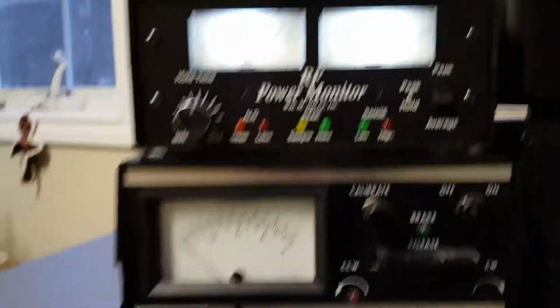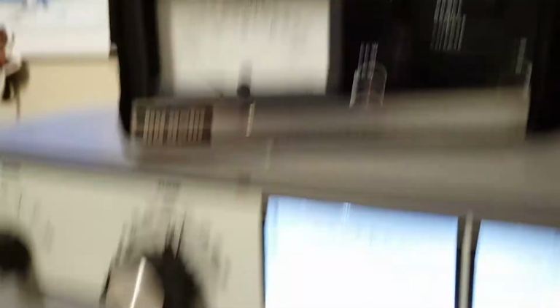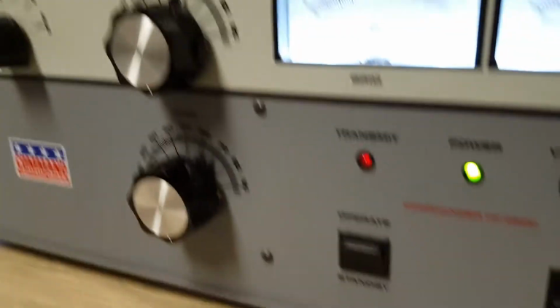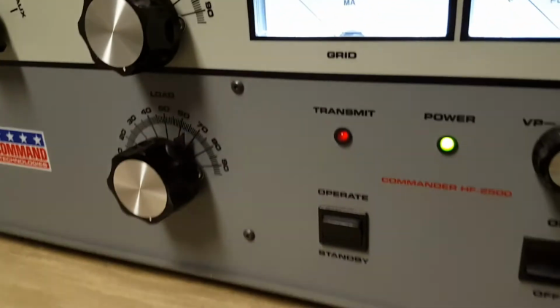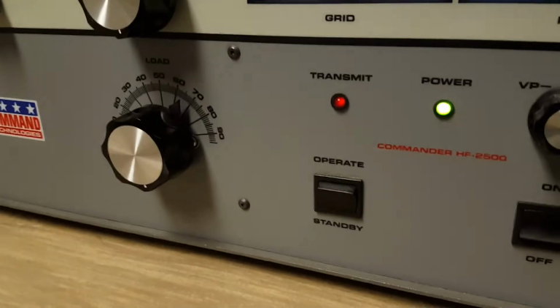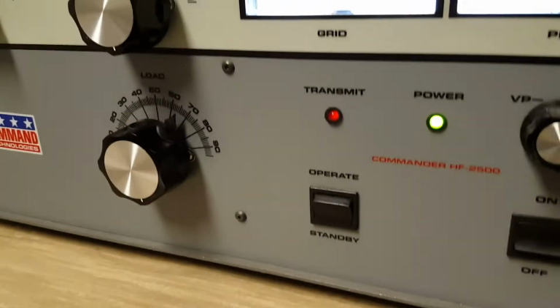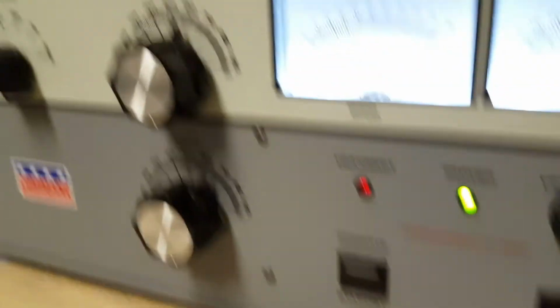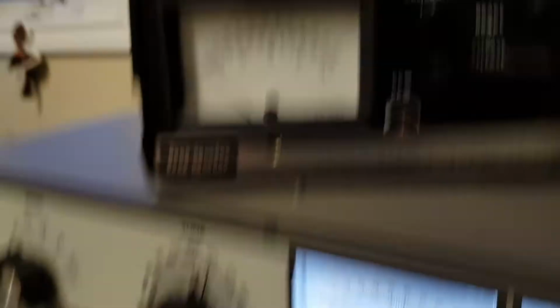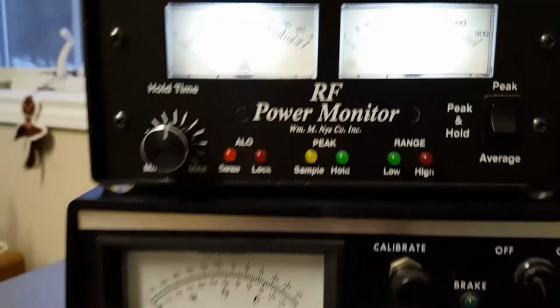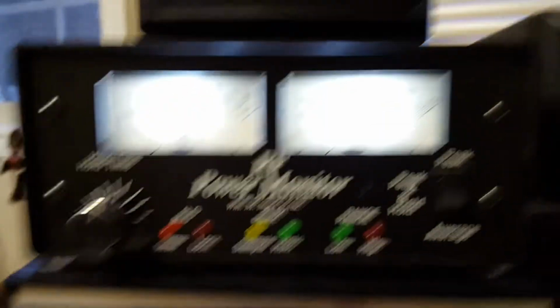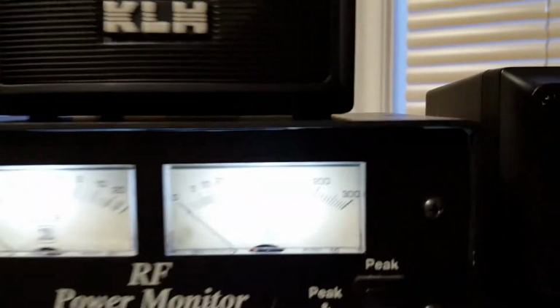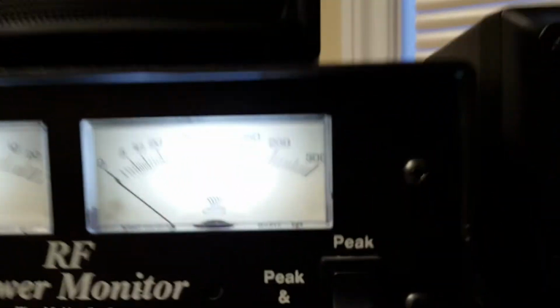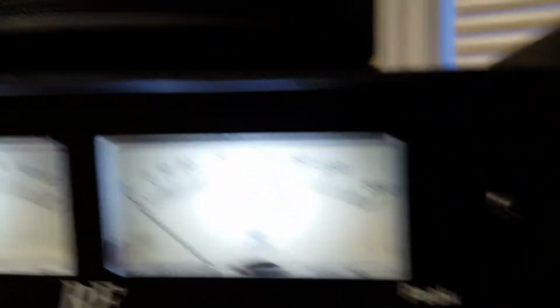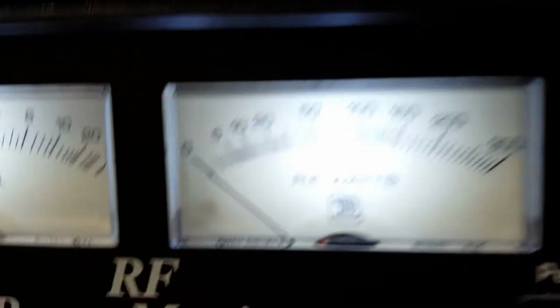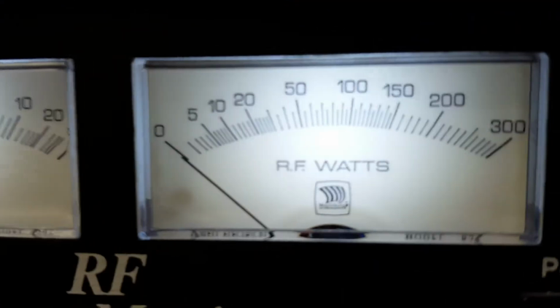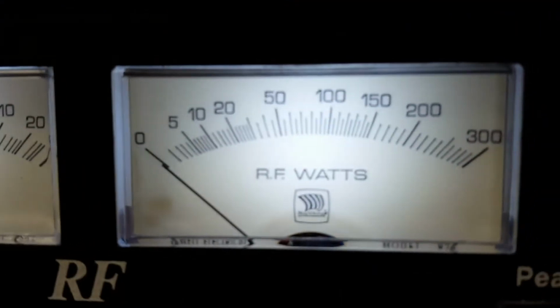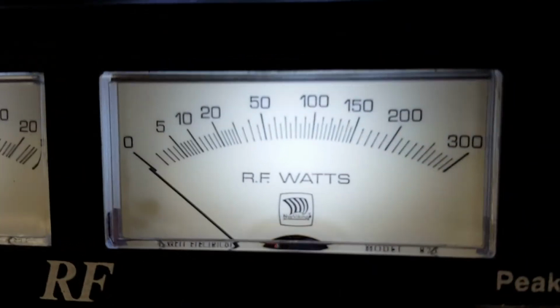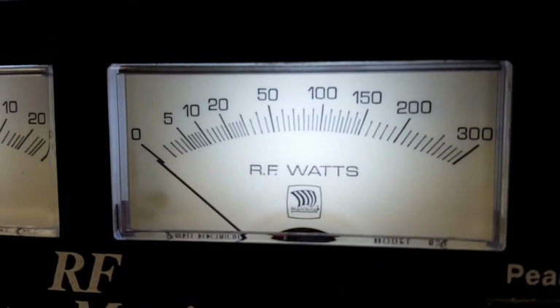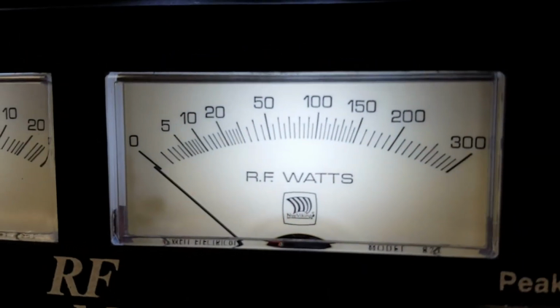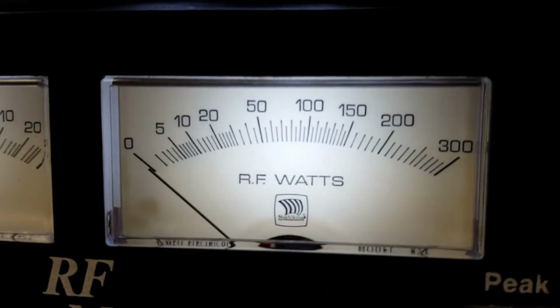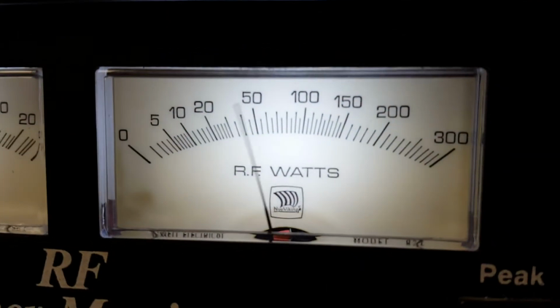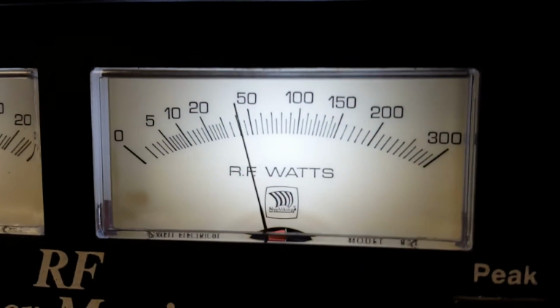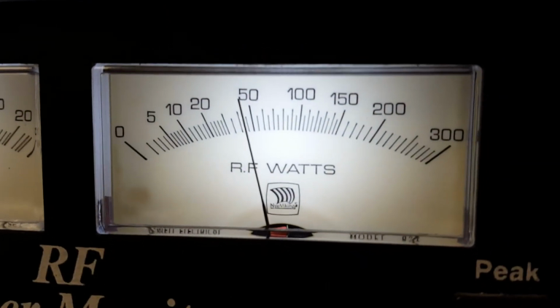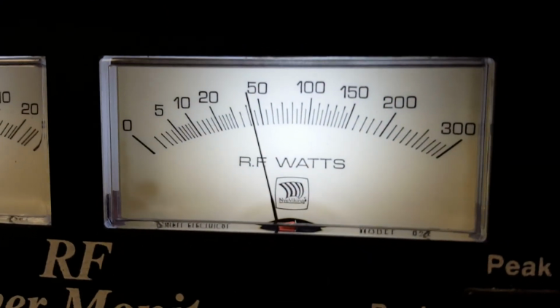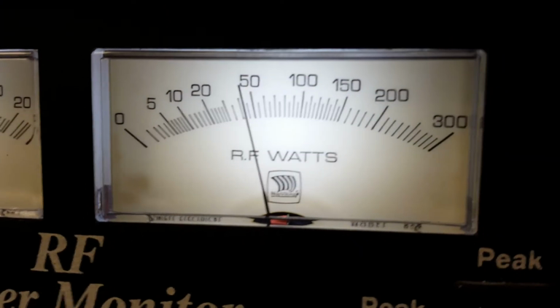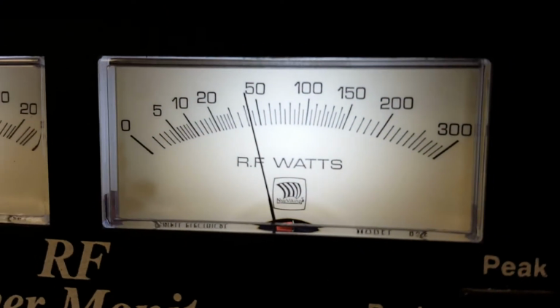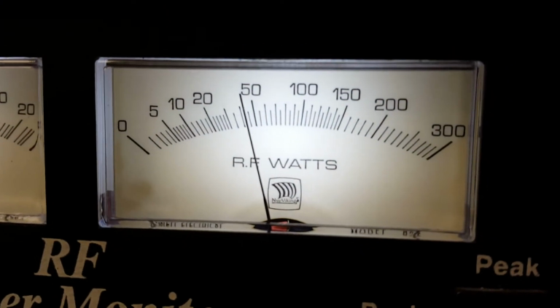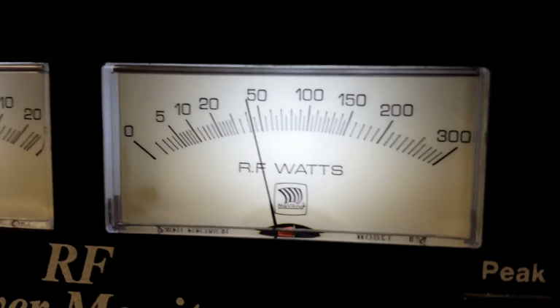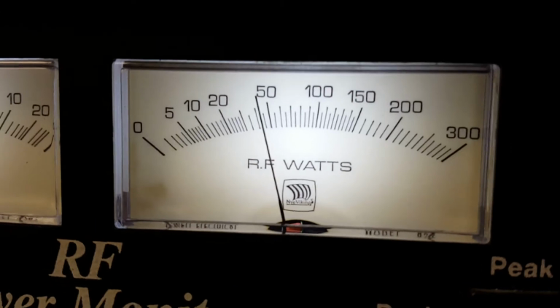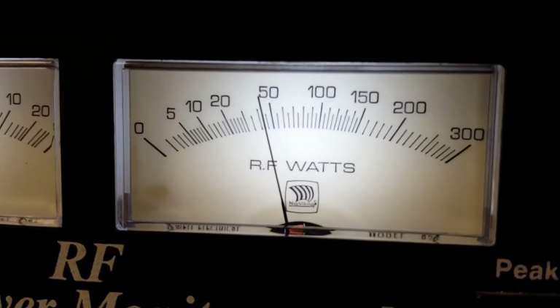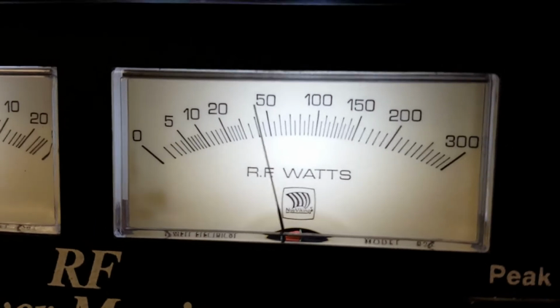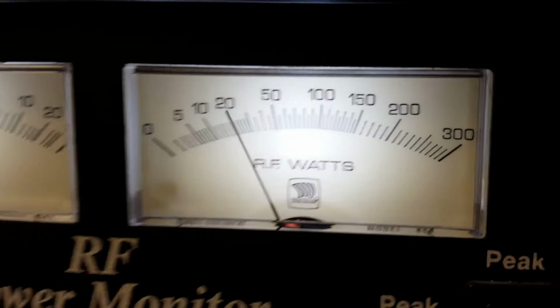The amp is in standby mode at the moment. Let's take a look at our drive power — just over 40 watts of drive.